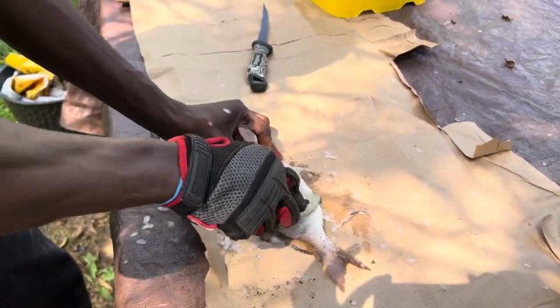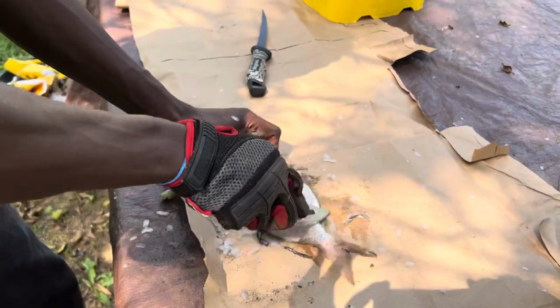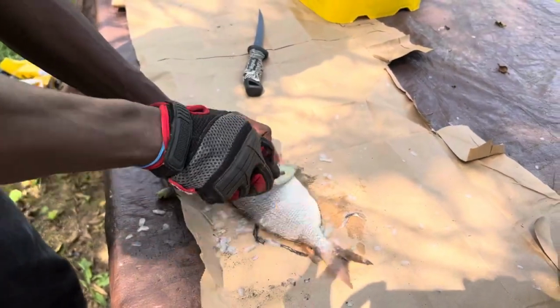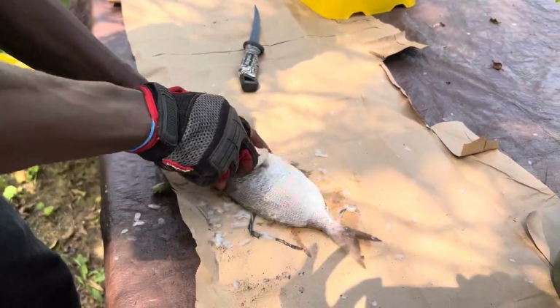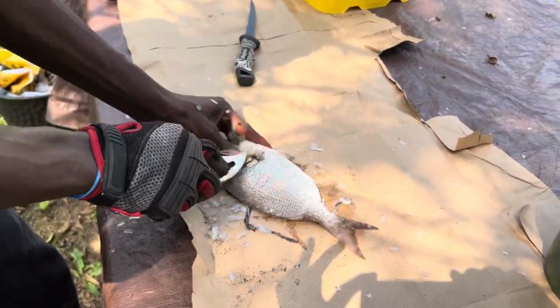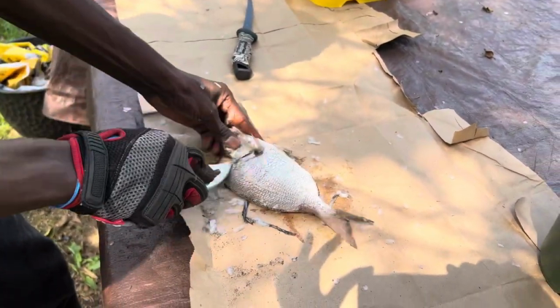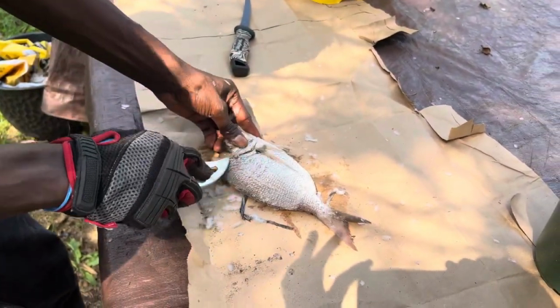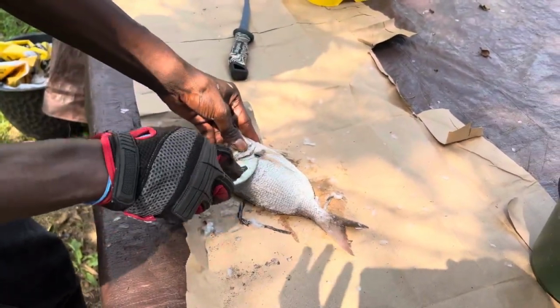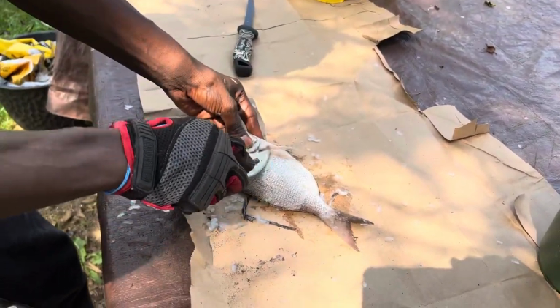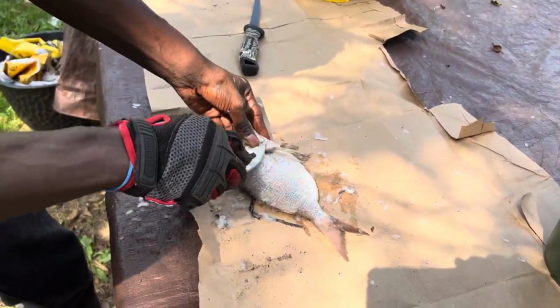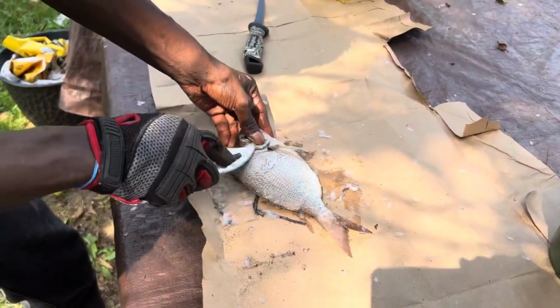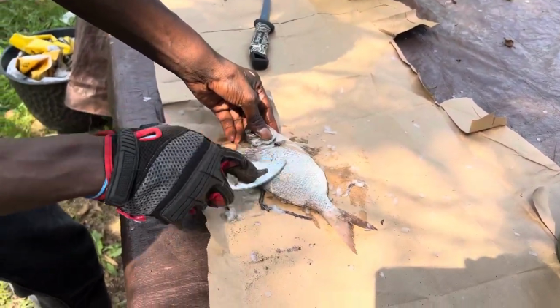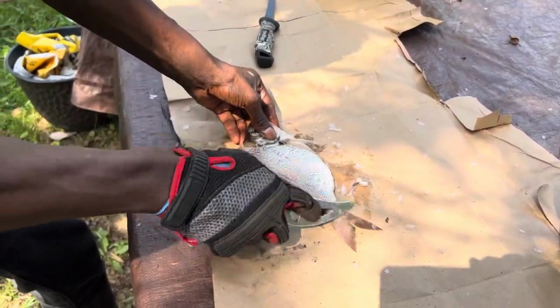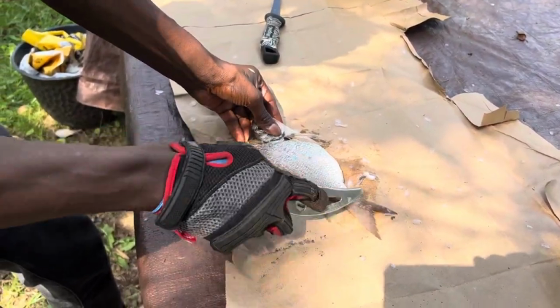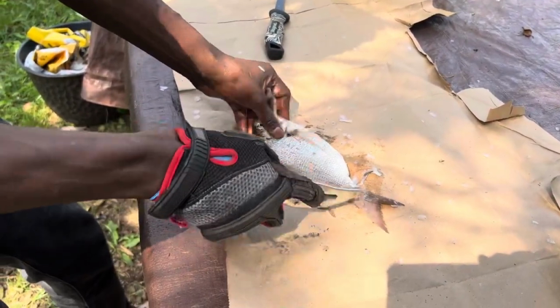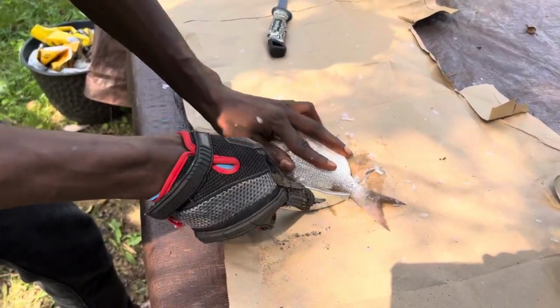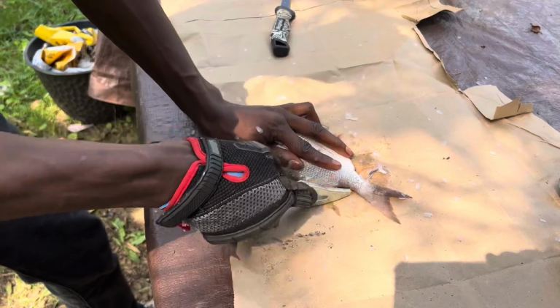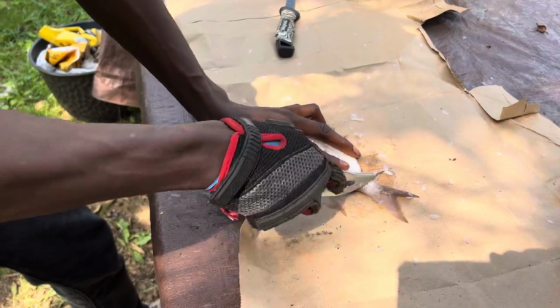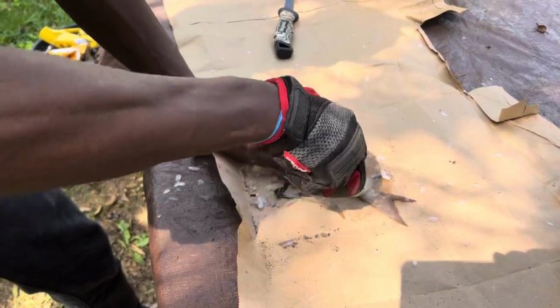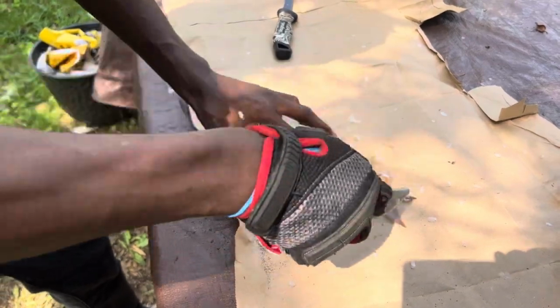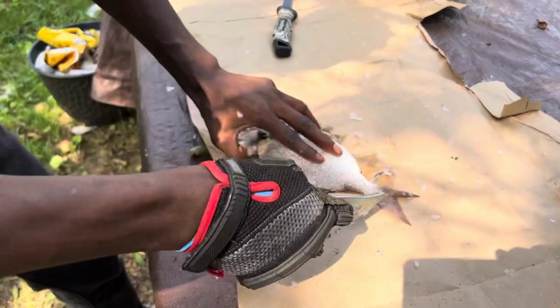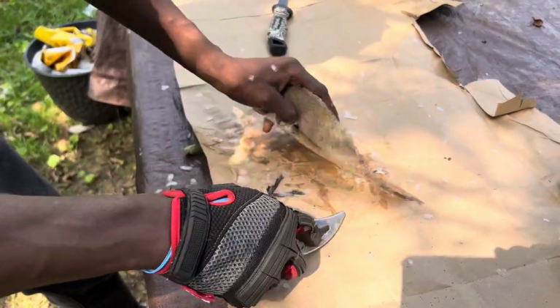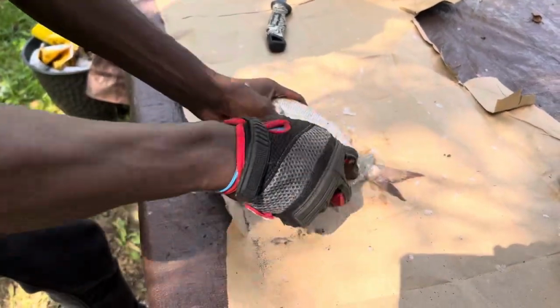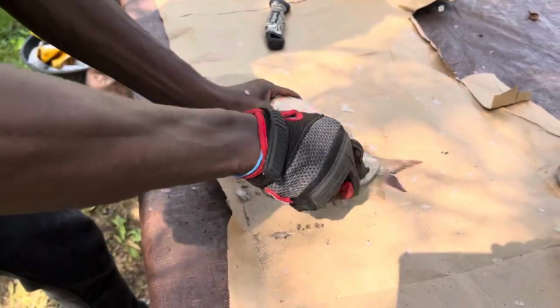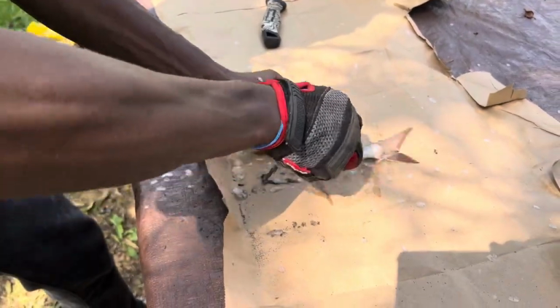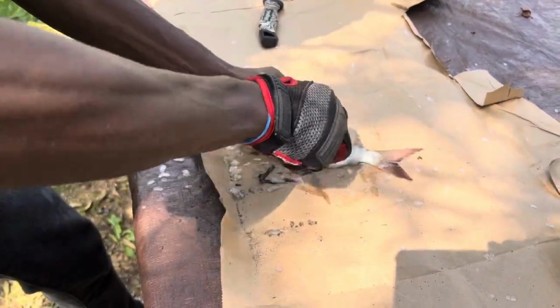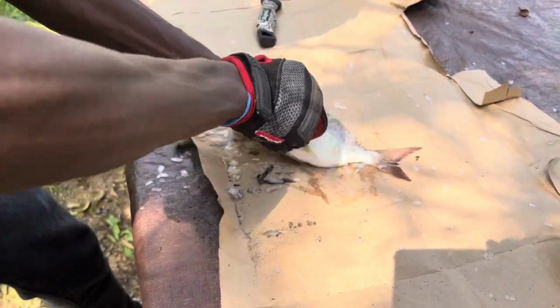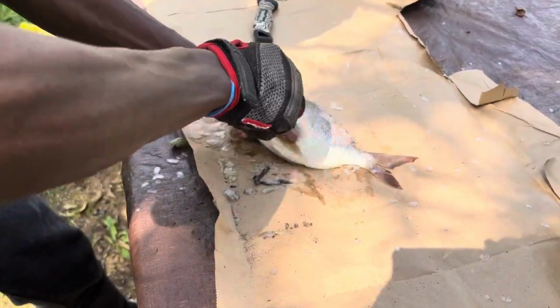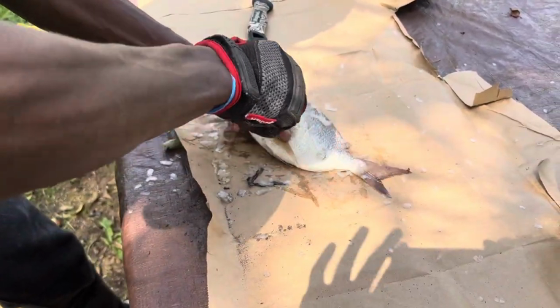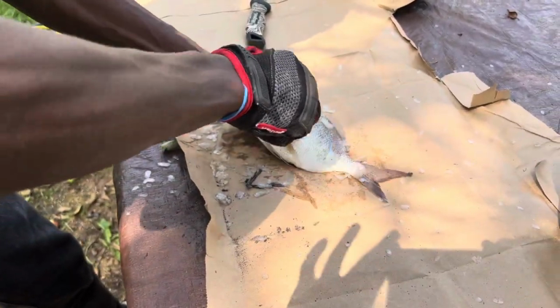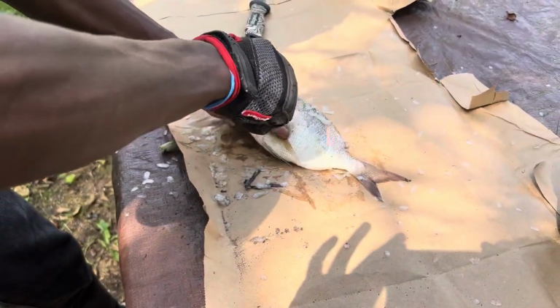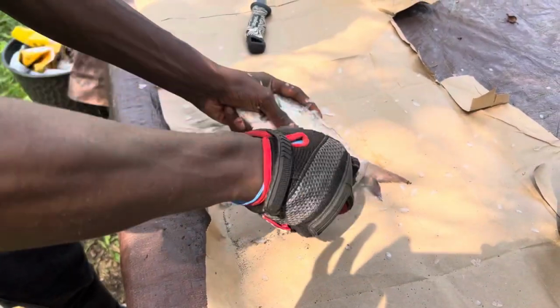Get as many scales off as we can, especially by these gill plates over here on the top. Then flip them over and do the same thing on this side.